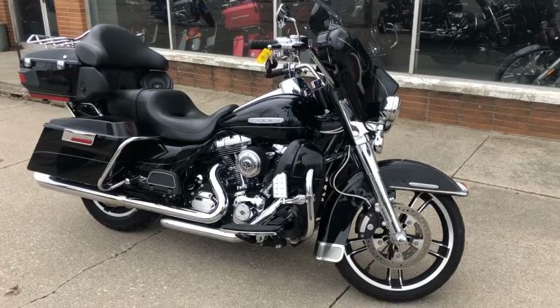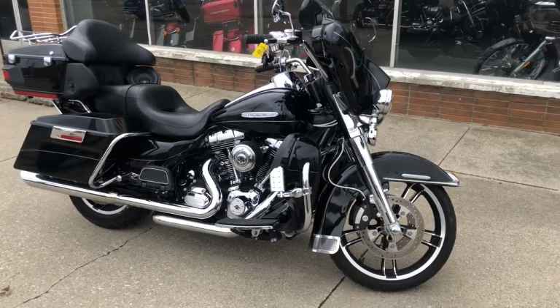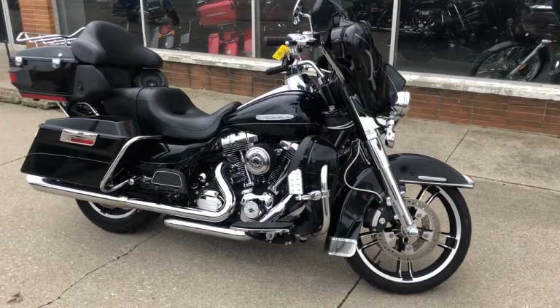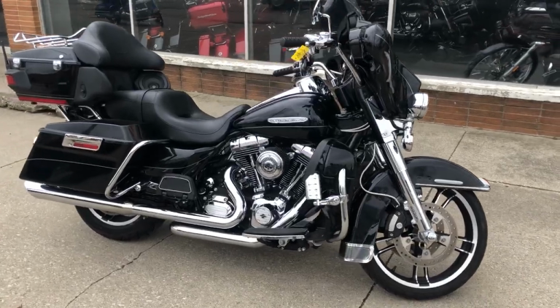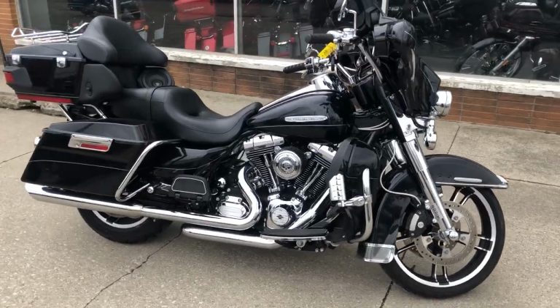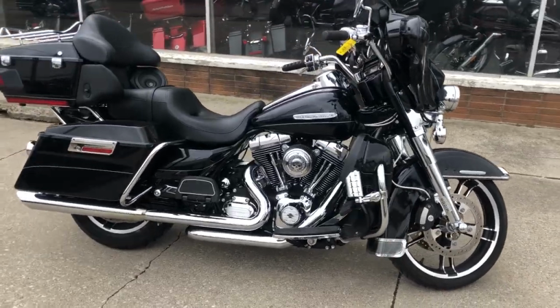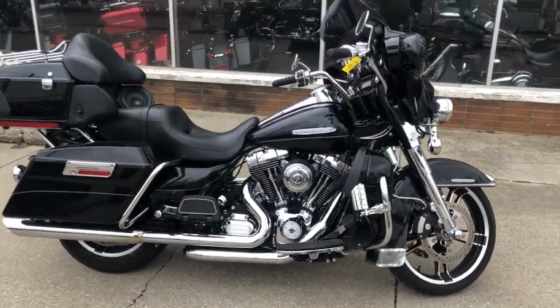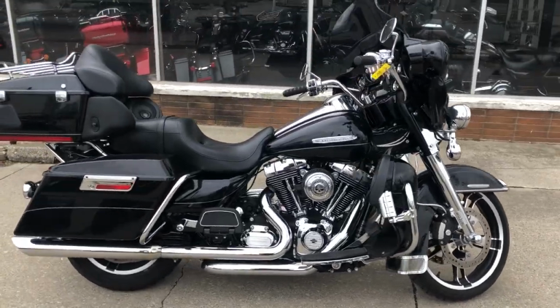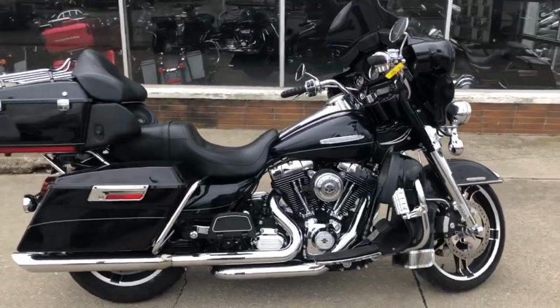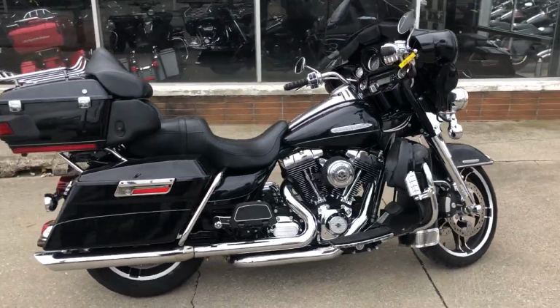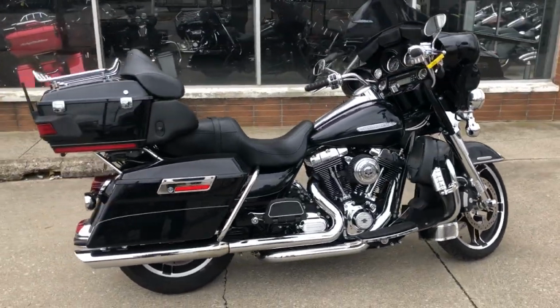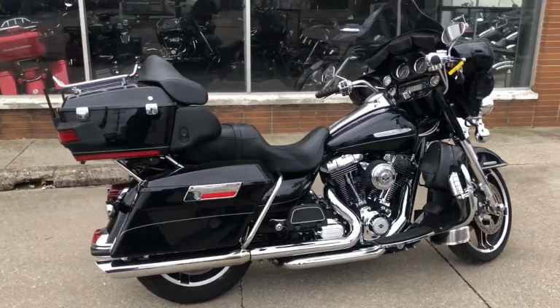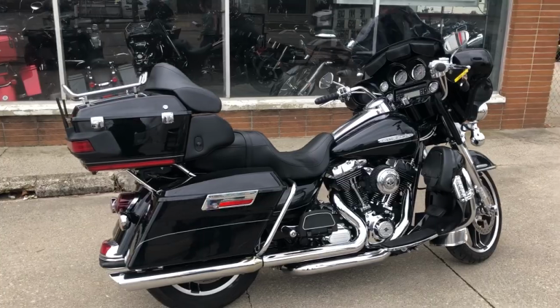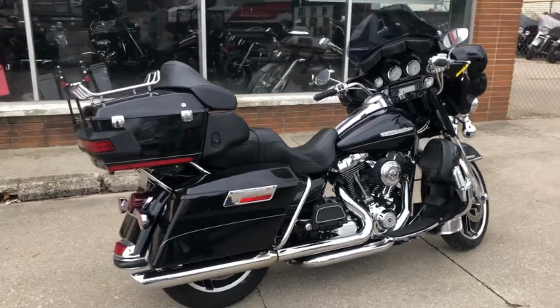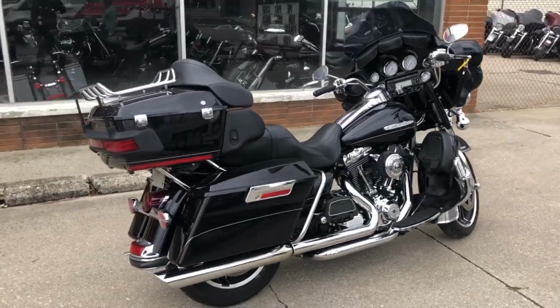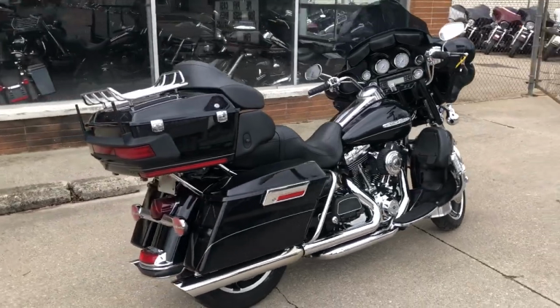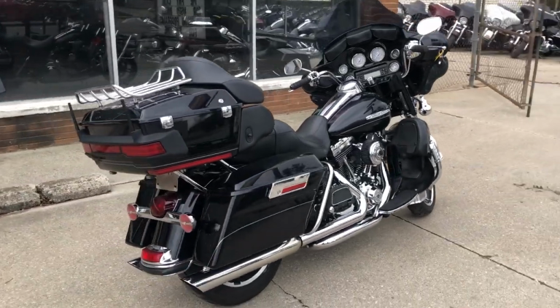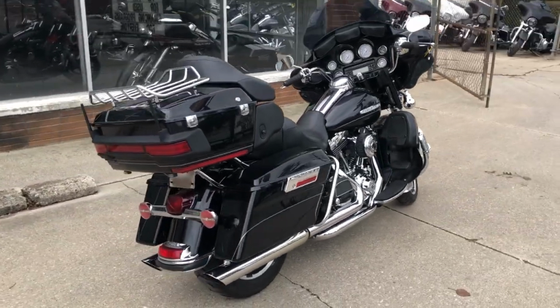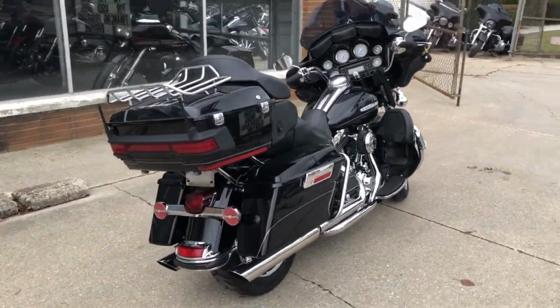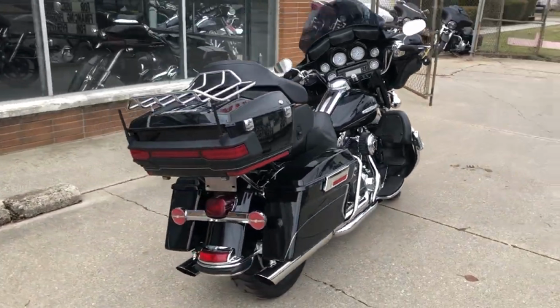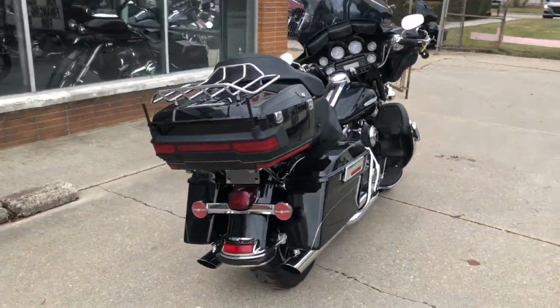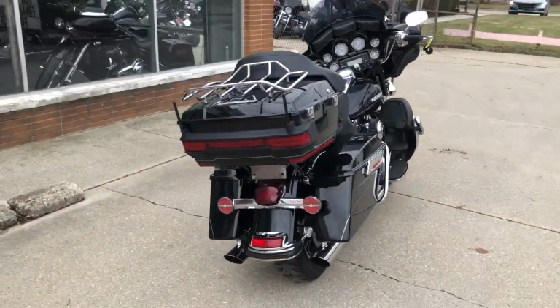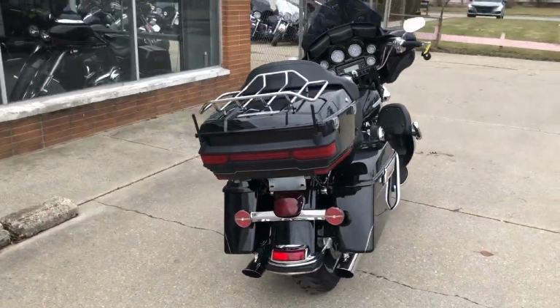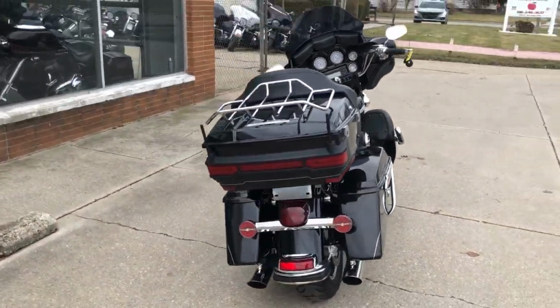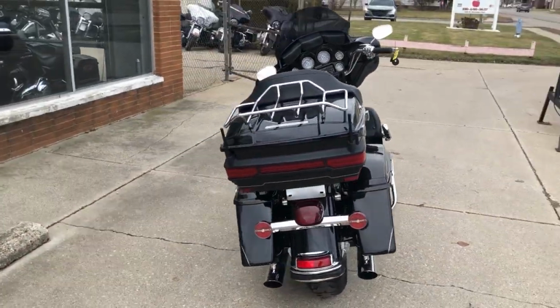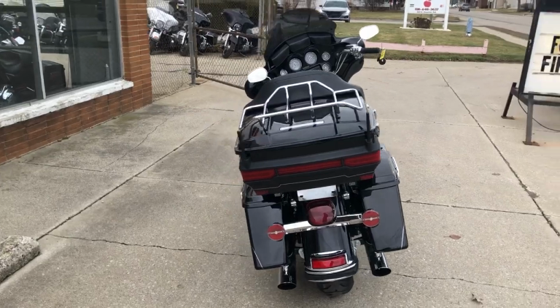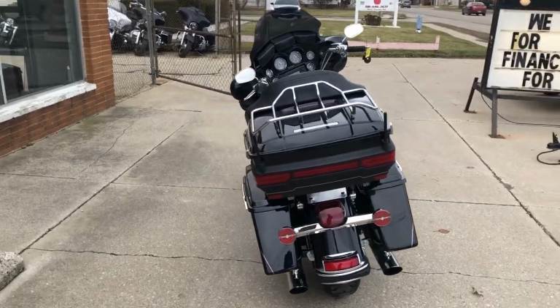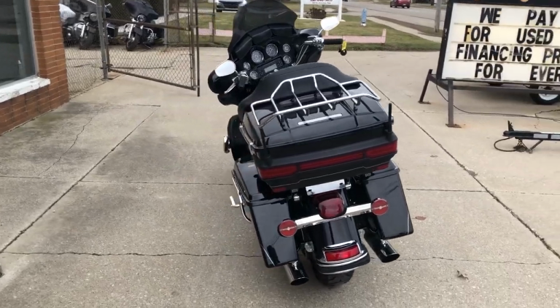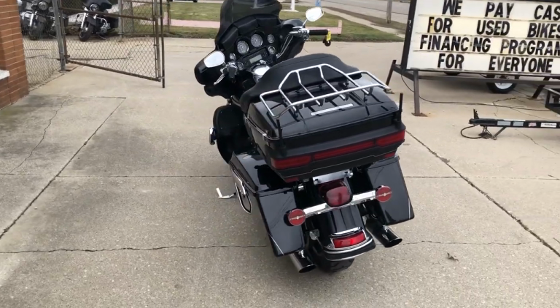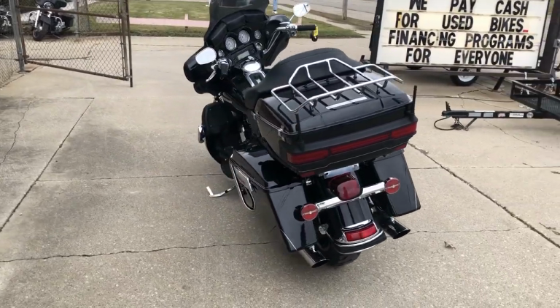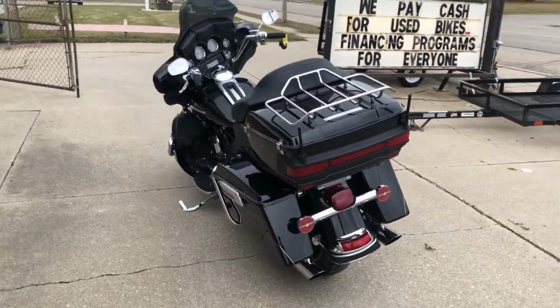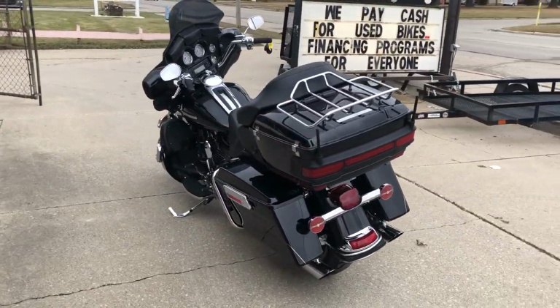Hey guys, PurplePowerSports.com here with a used Harley Ultra Limited for sale with only 9,903 miles. This is the one.